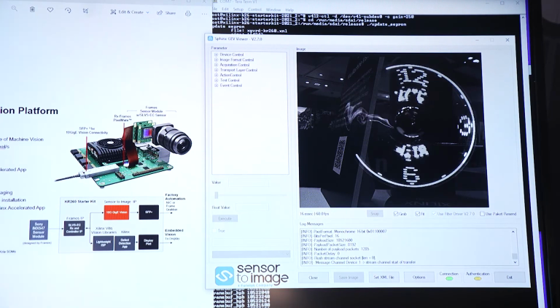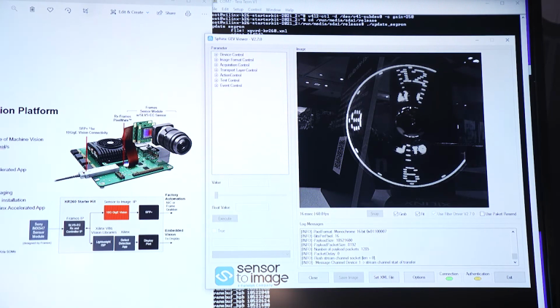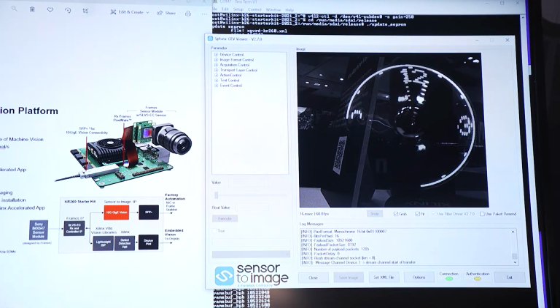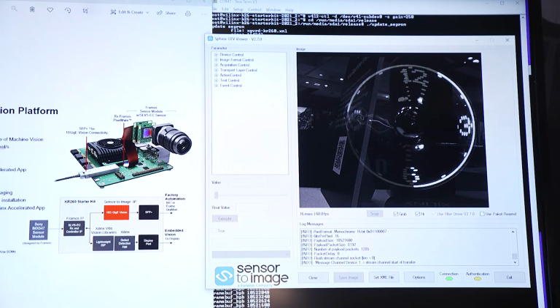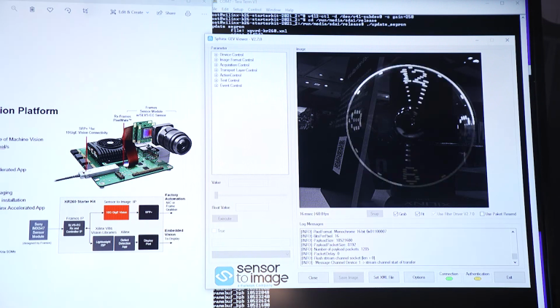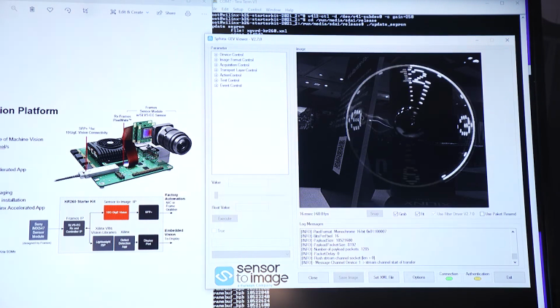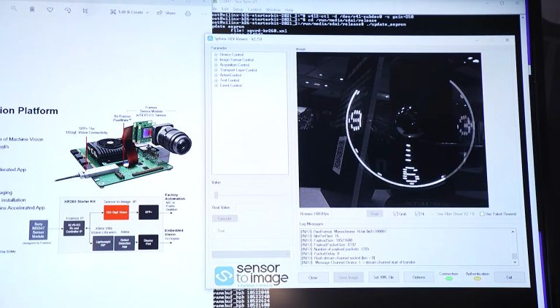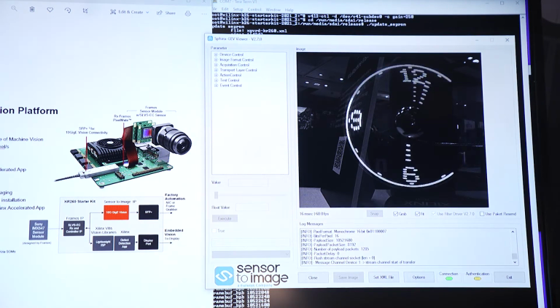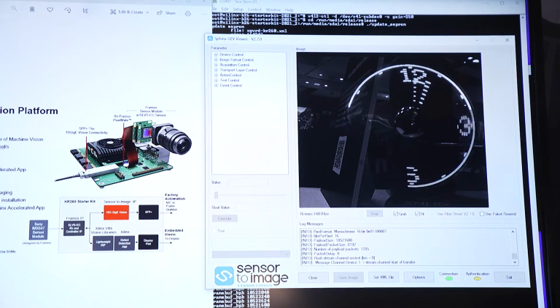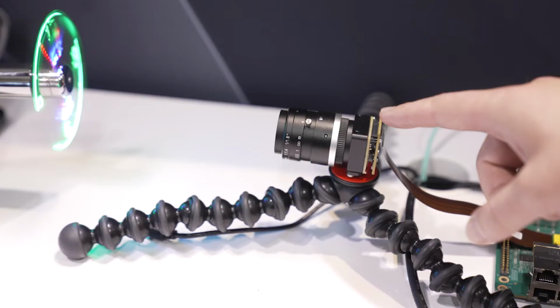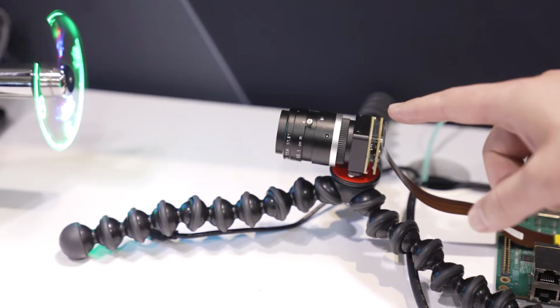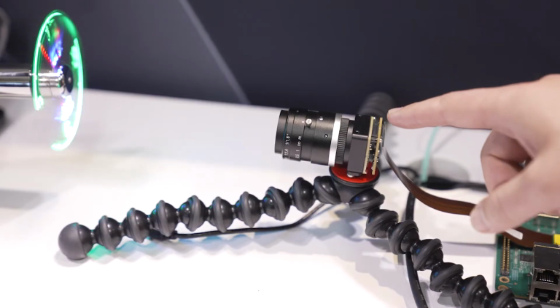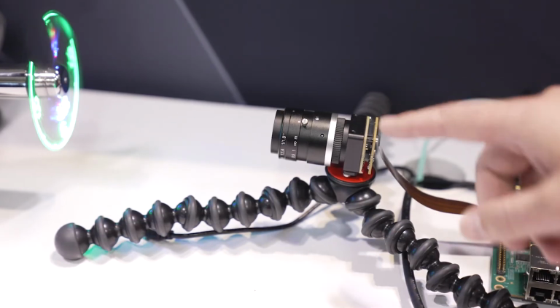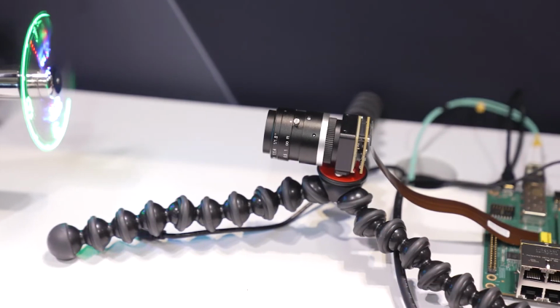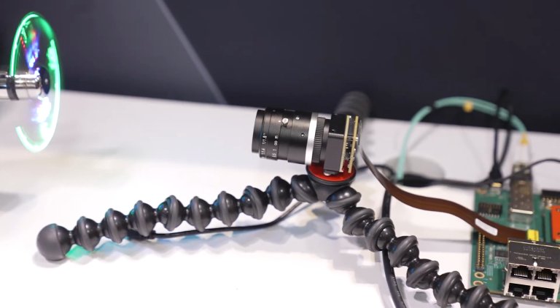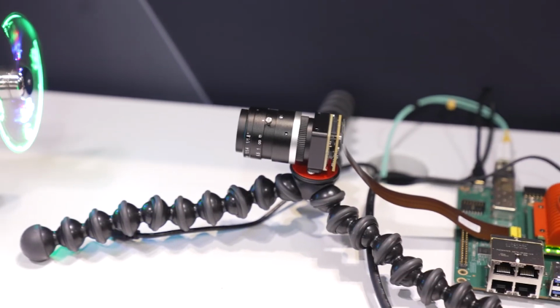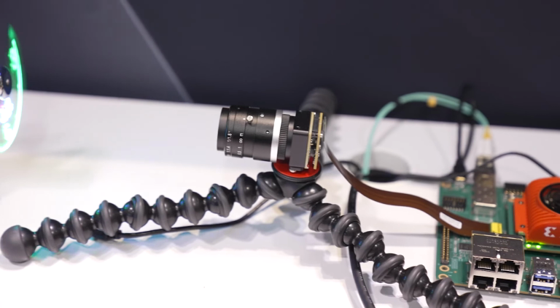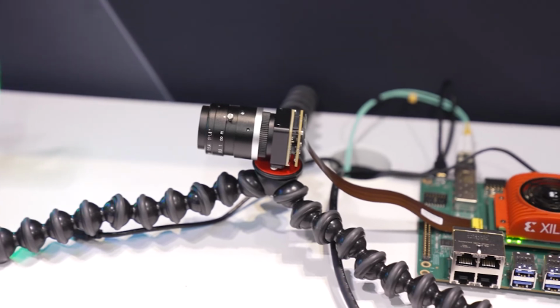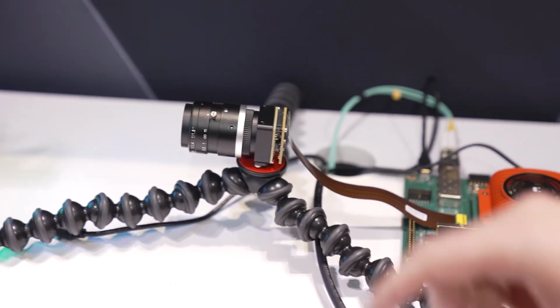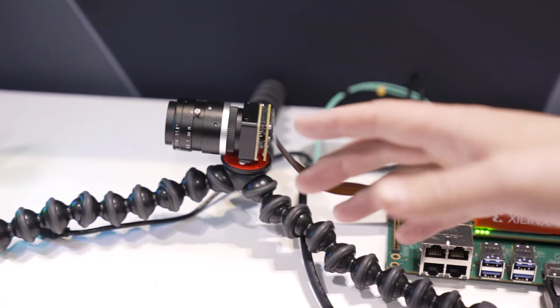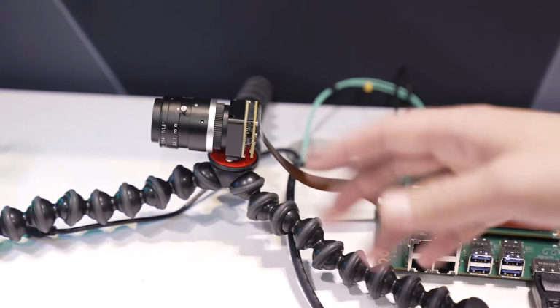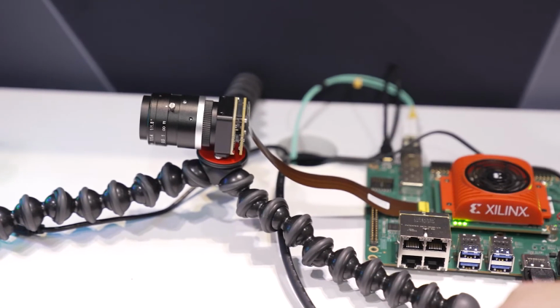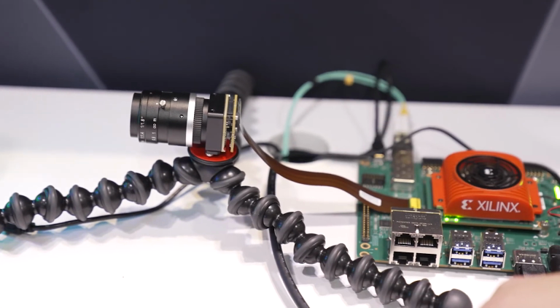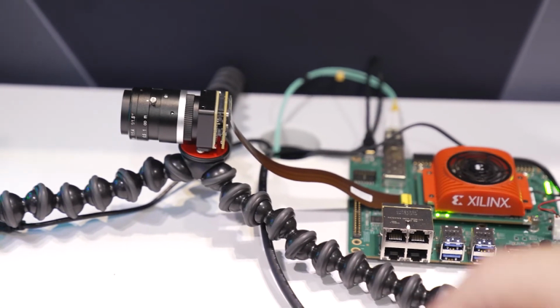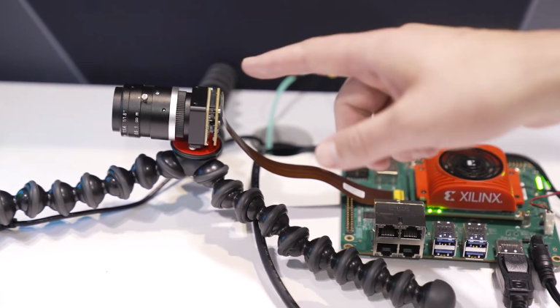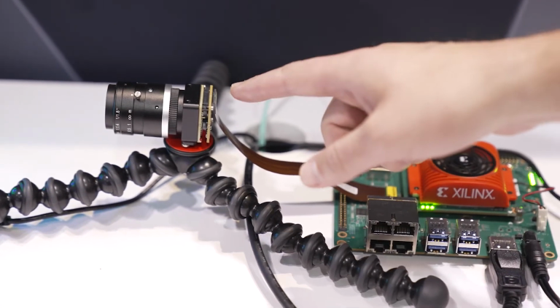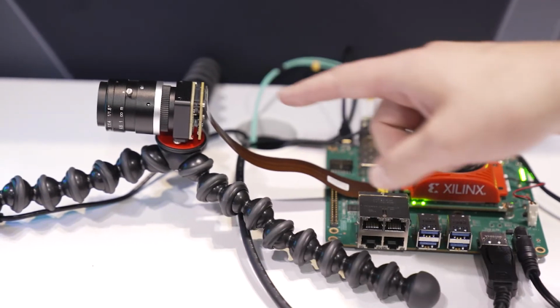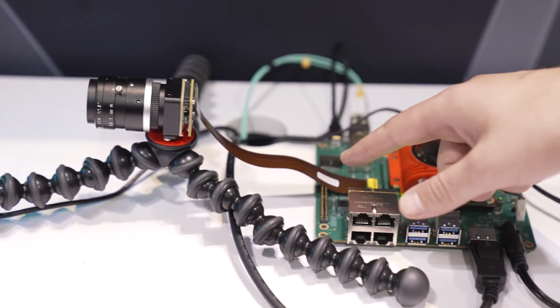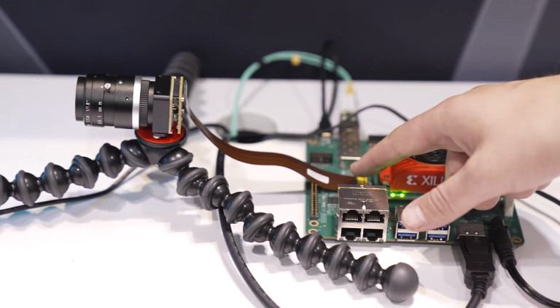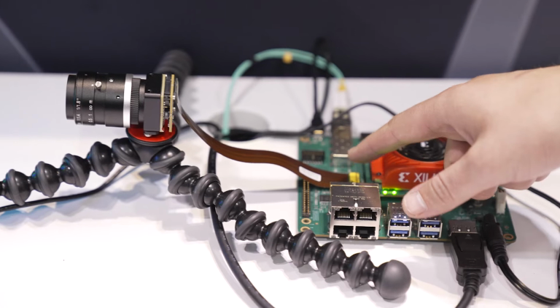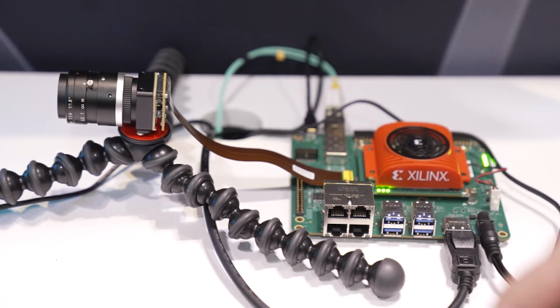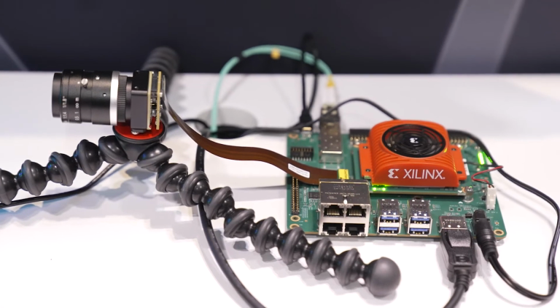This is our machine vision, high-speed machine vision application, and we have here our Framos camera which is capable of 122 frames per second — about five times faster than what you would see at the movie theater — connected with an SLV-S connector, which is a Sony standard.